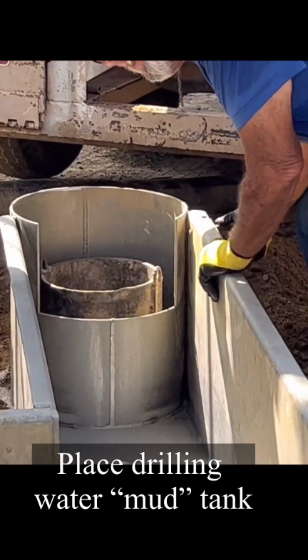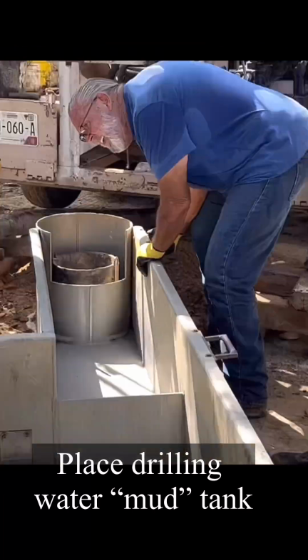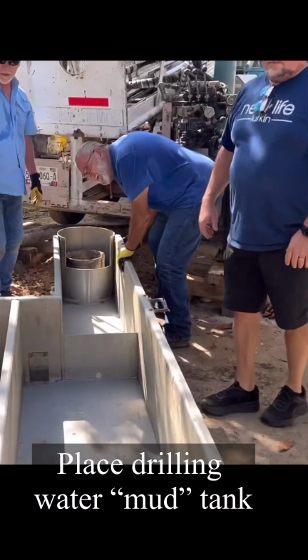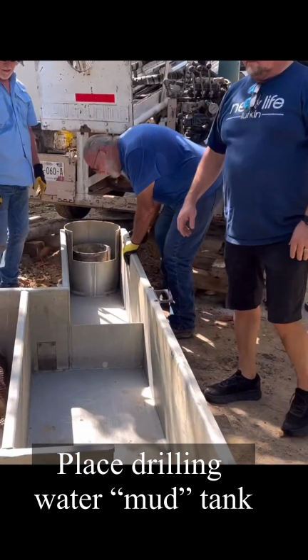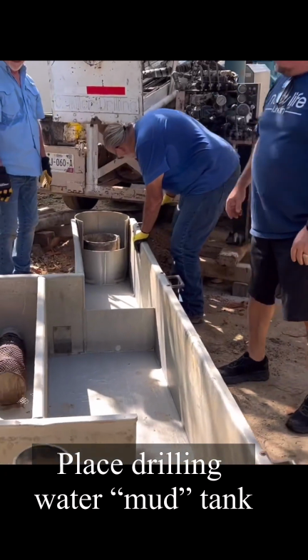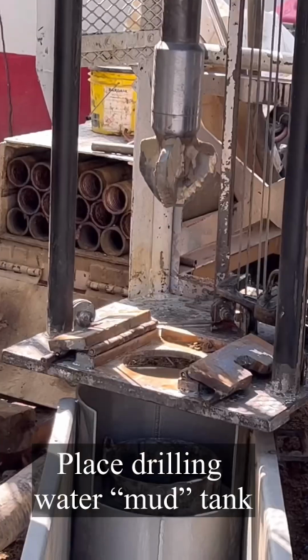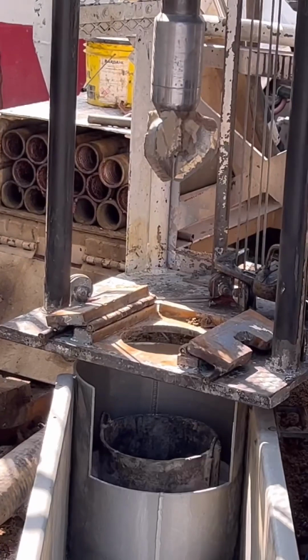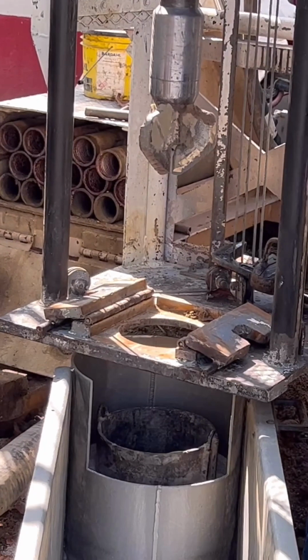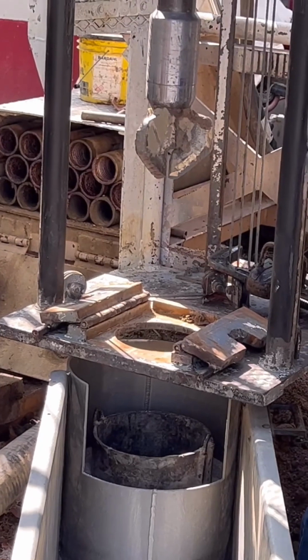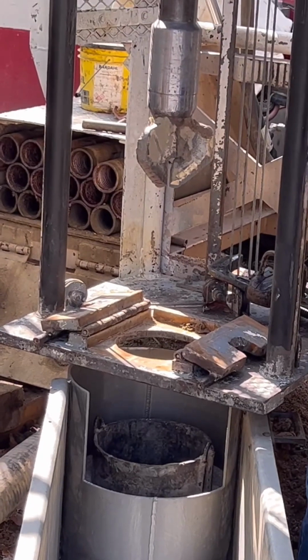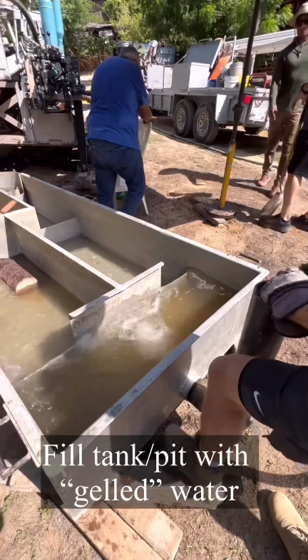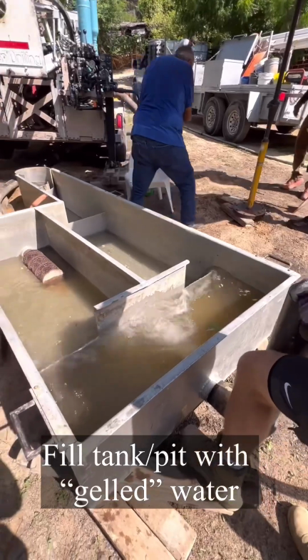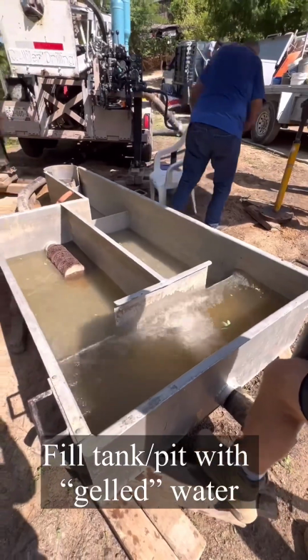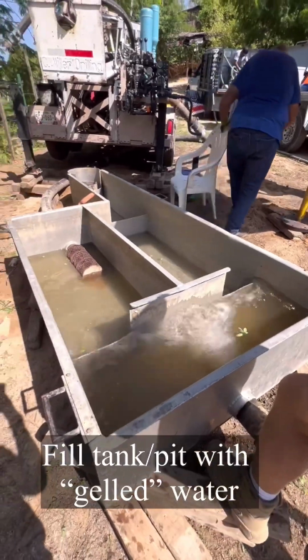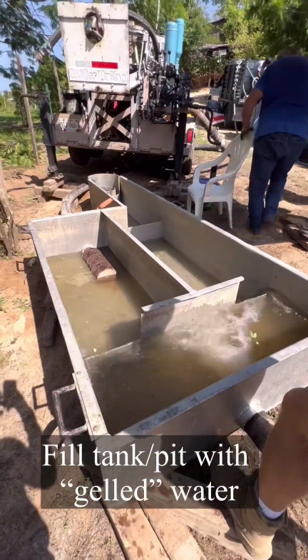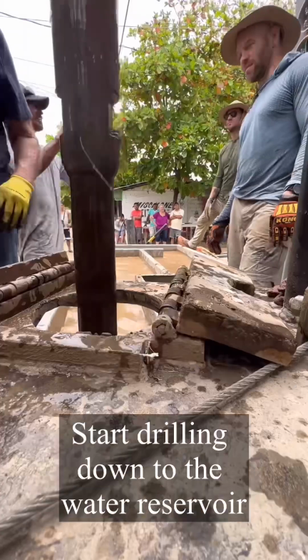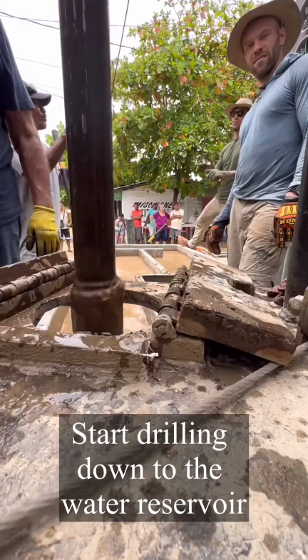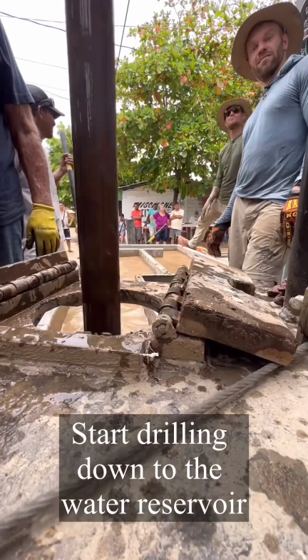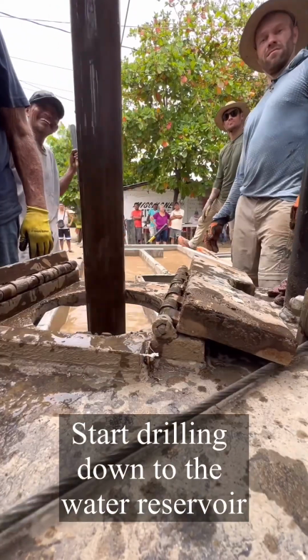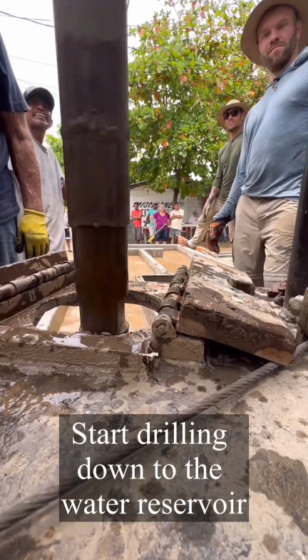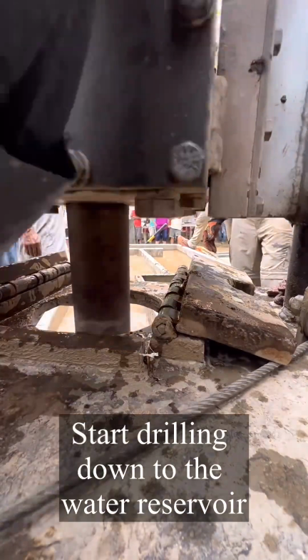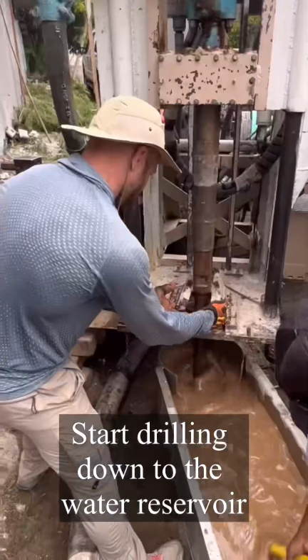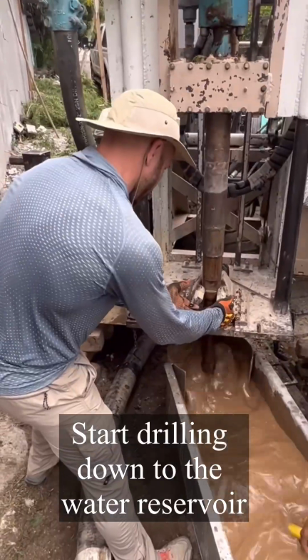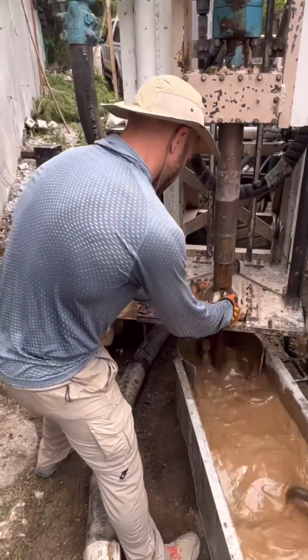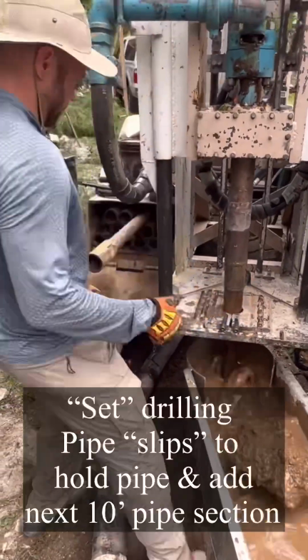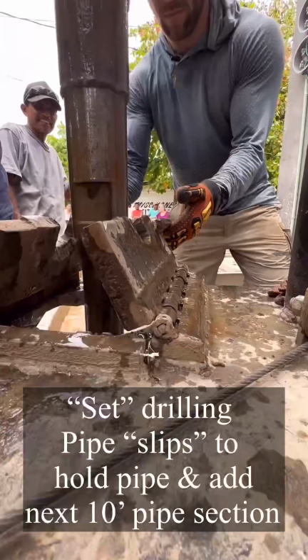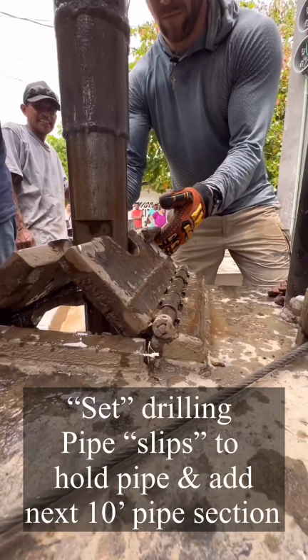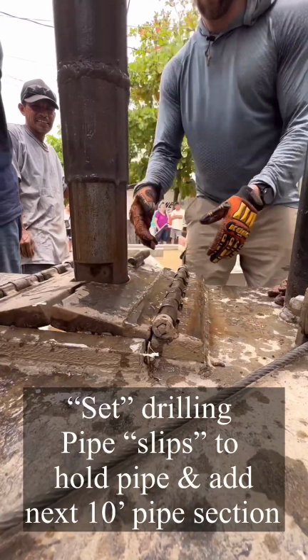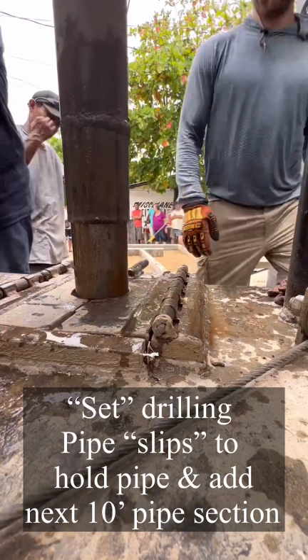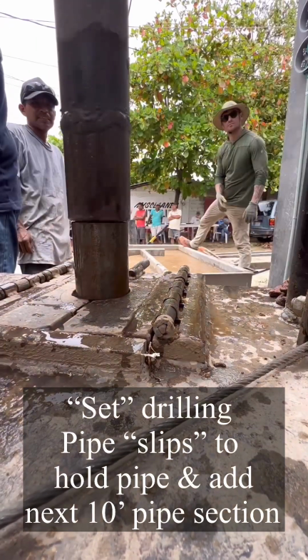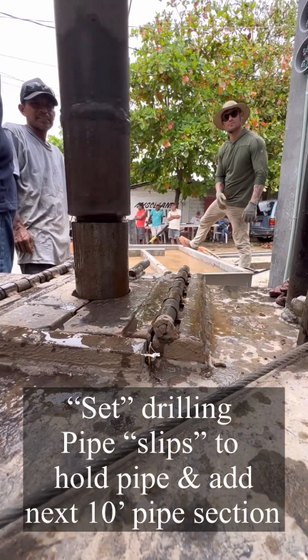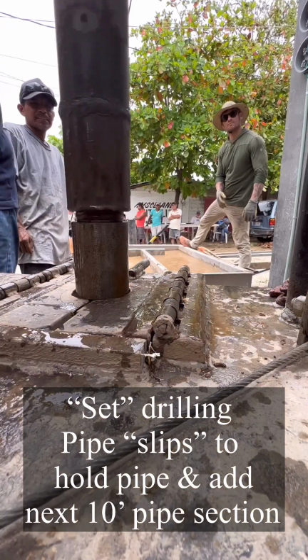Then we install our water tank pits — we call them mud tanks or mud pits. We begin adding water and a gel-like fluid, then begin drilling down while simultaneously pumping water and fluid down the drill pipe.